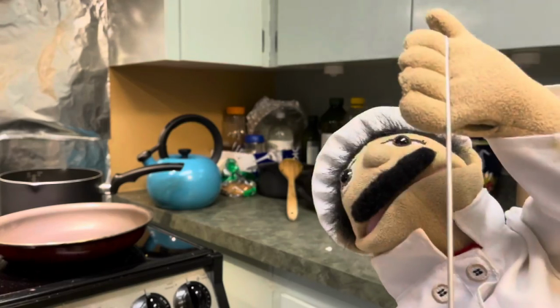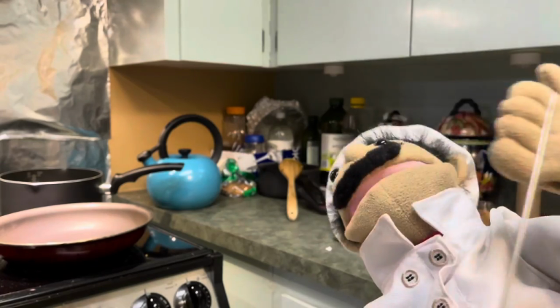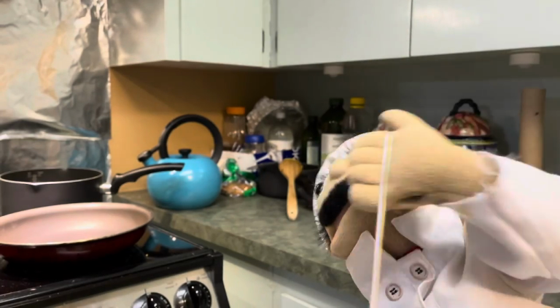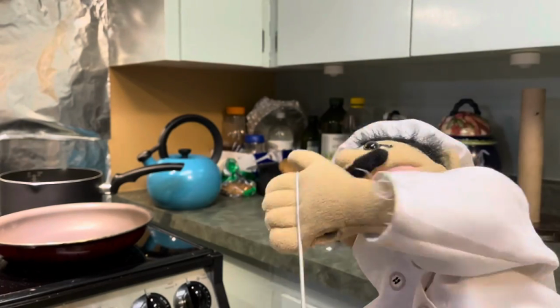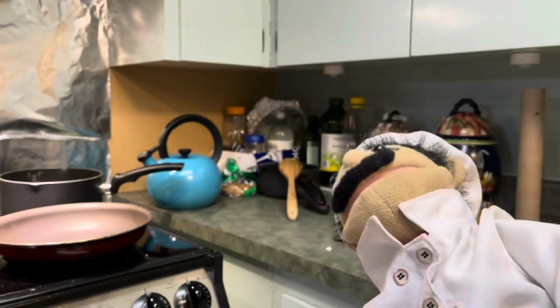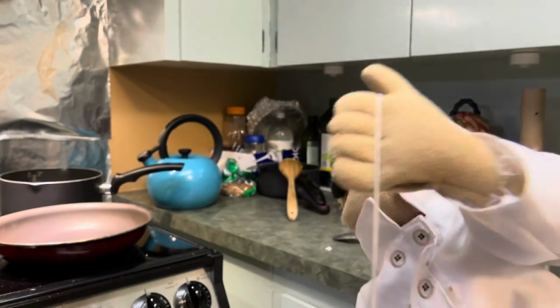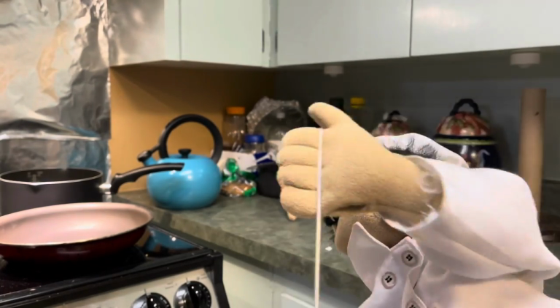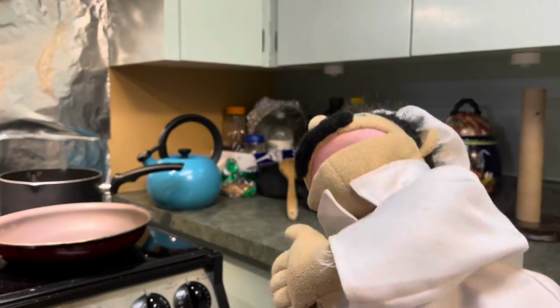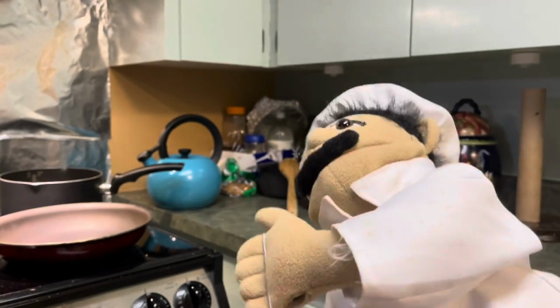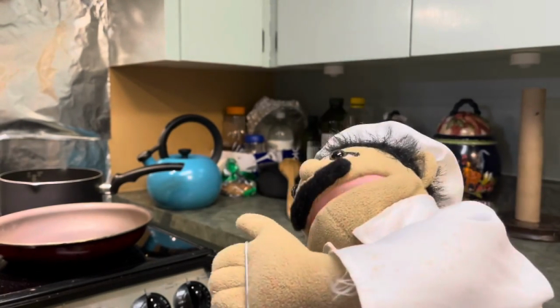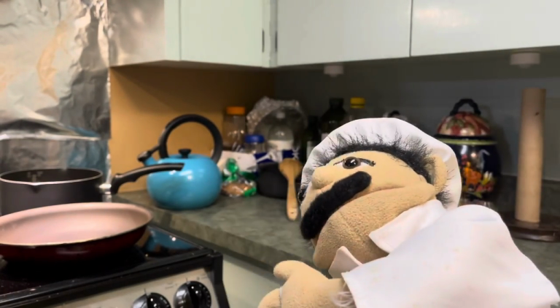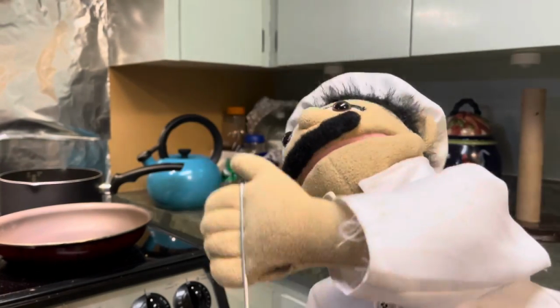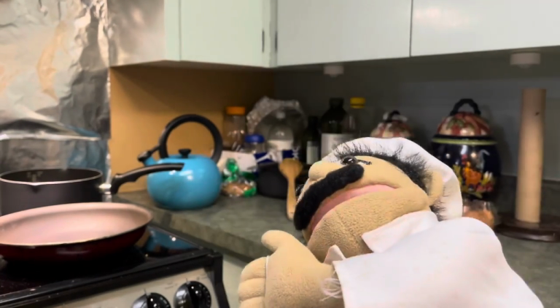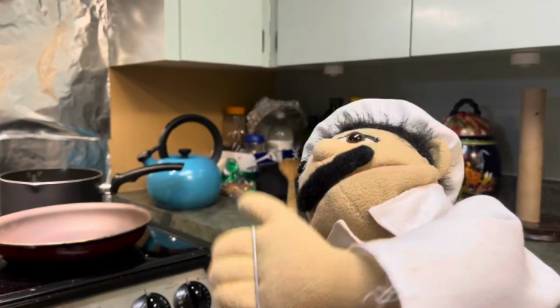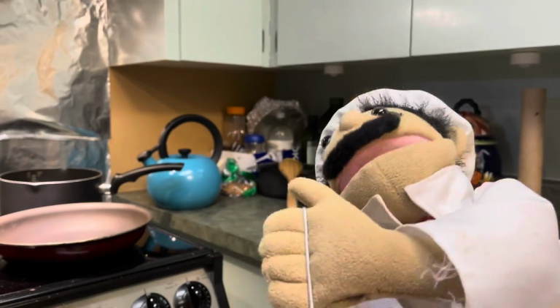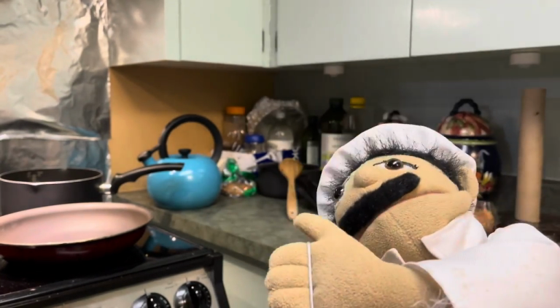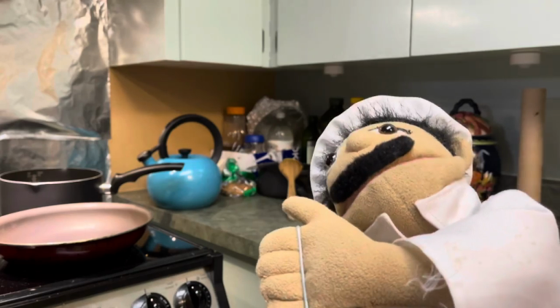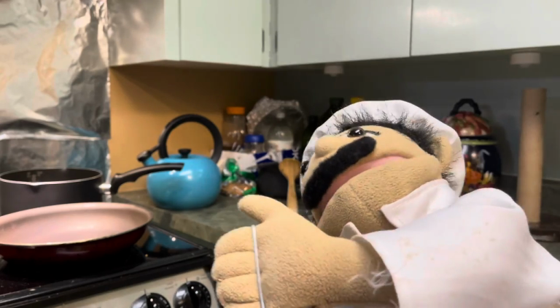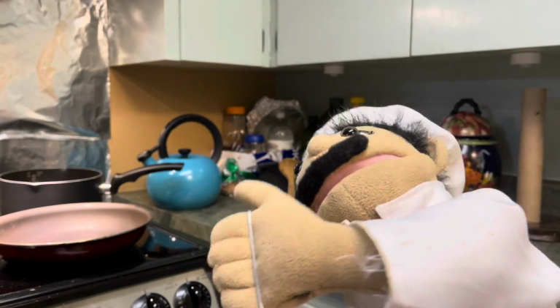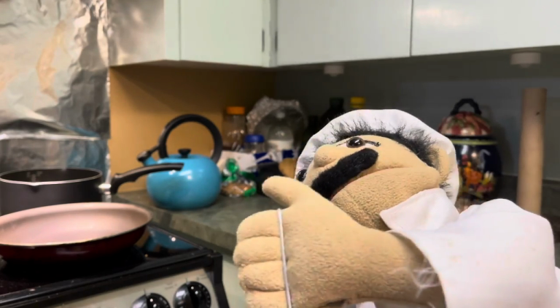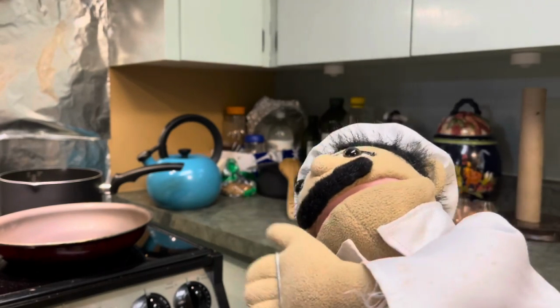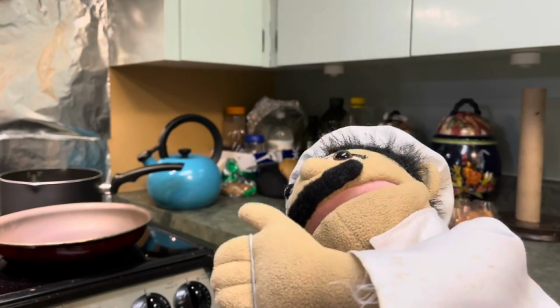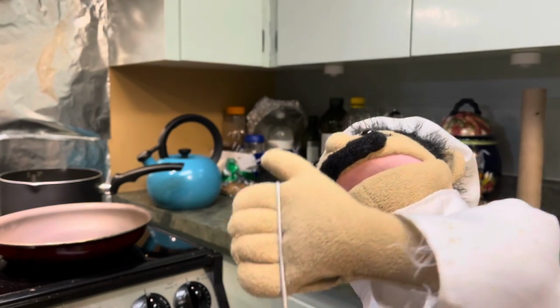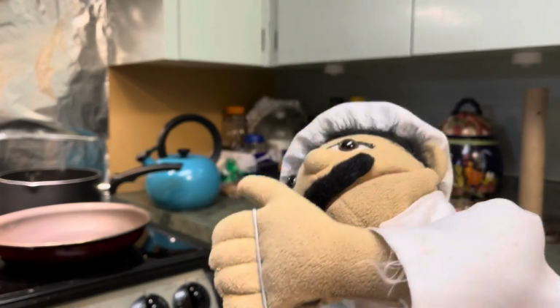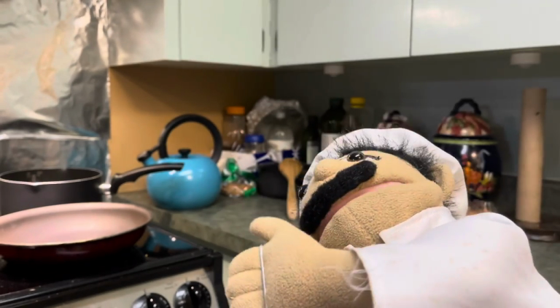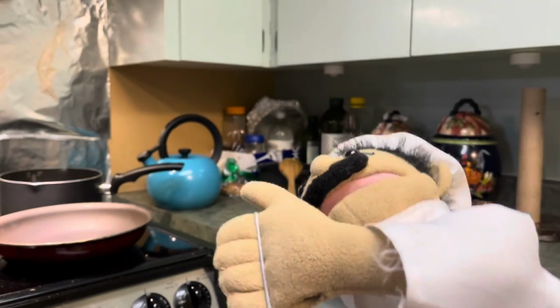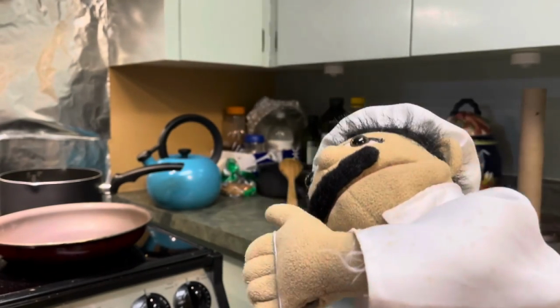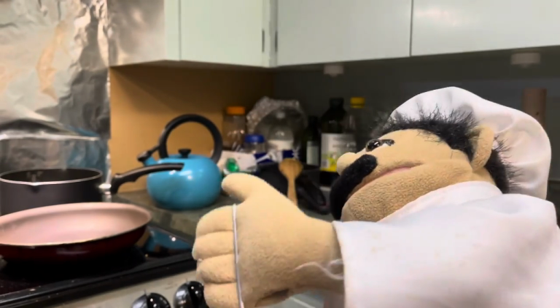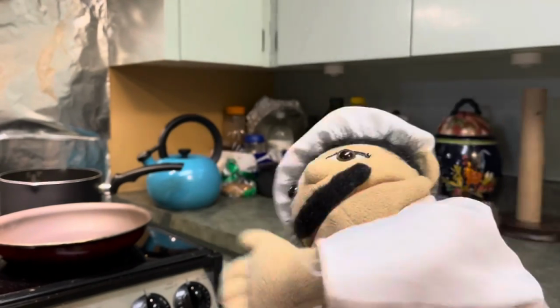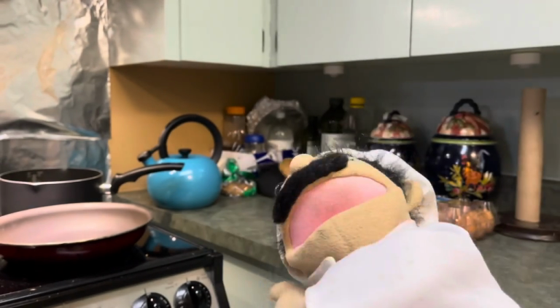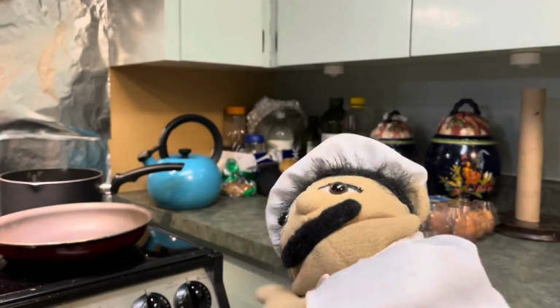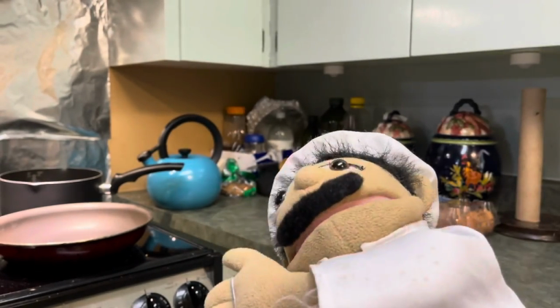Hello everyone and welcome to Cooking with Chef PP. Today for our first episode we're going to be making a grilled cheese sandwich.